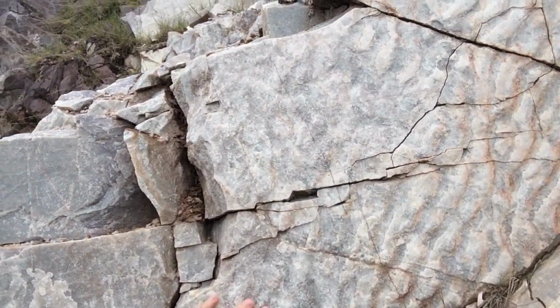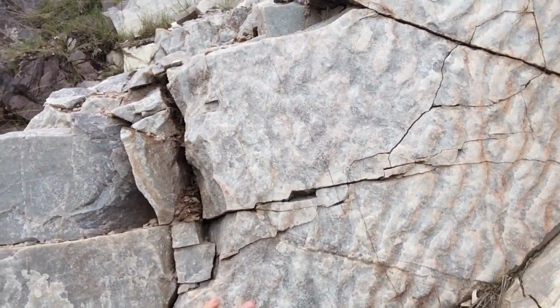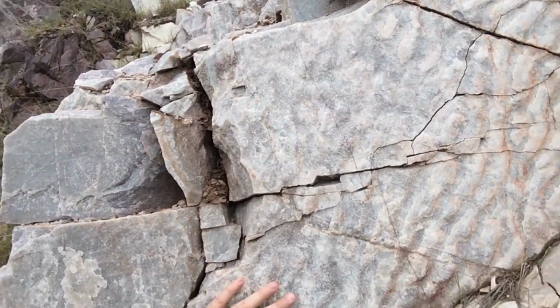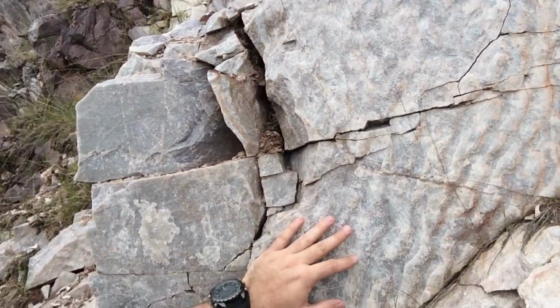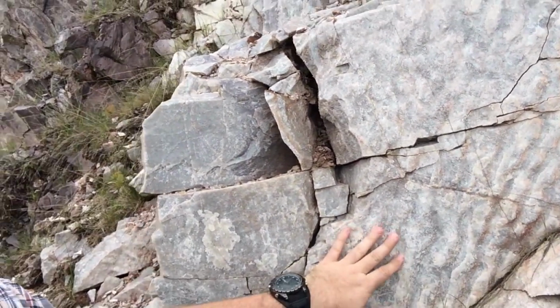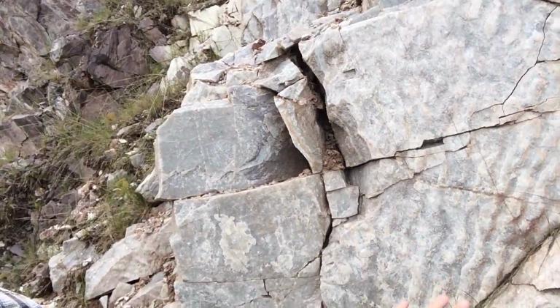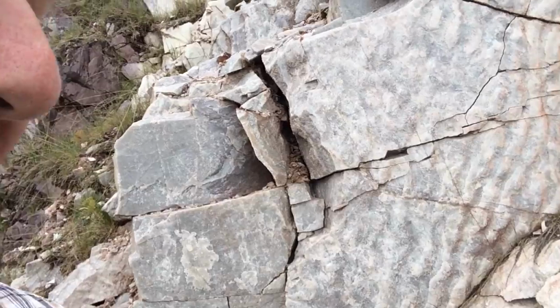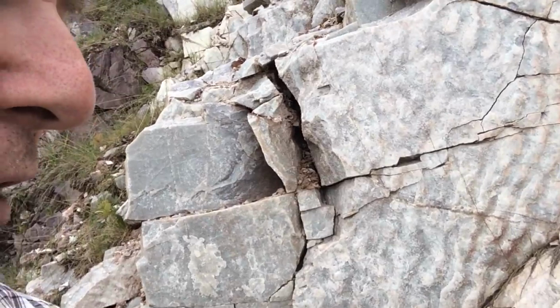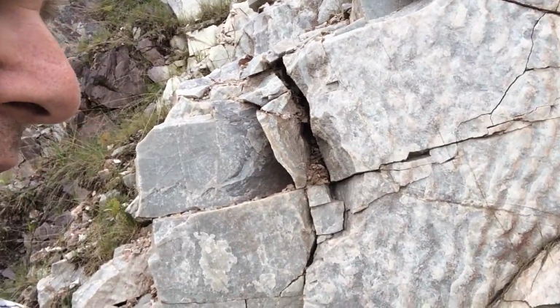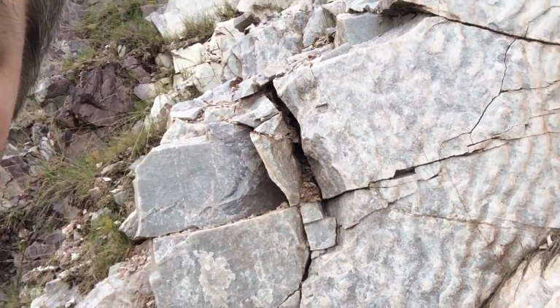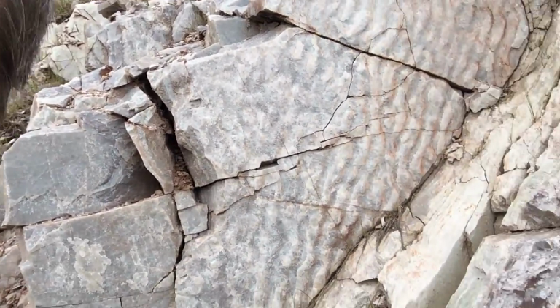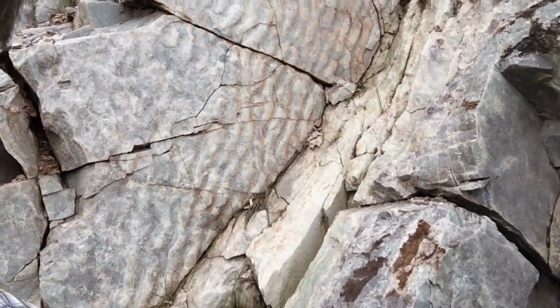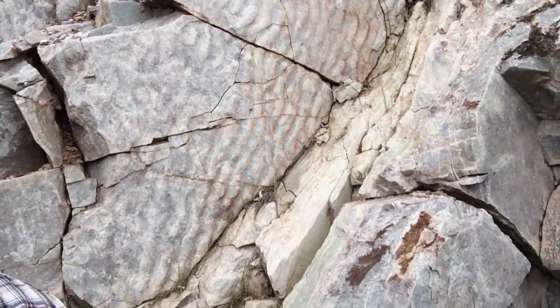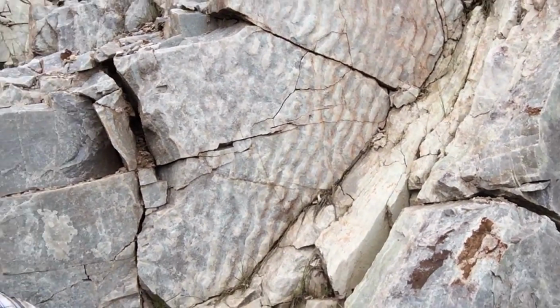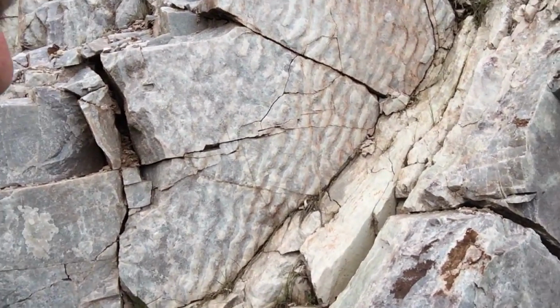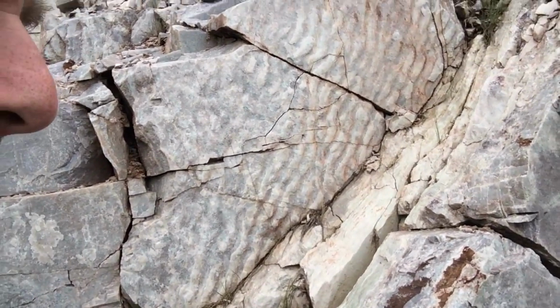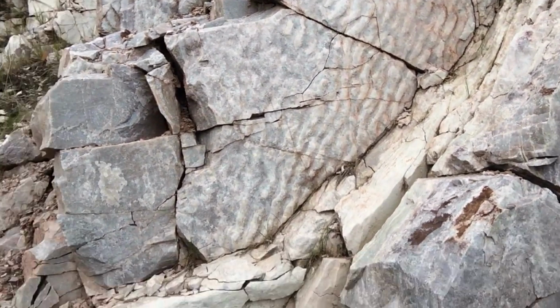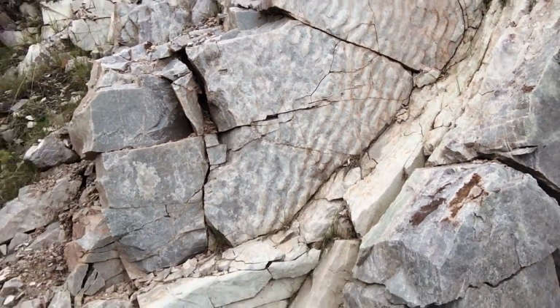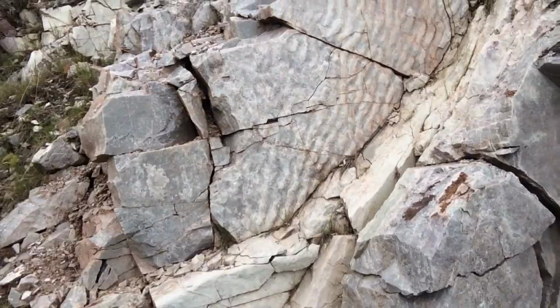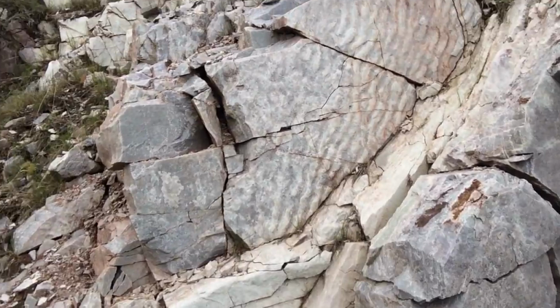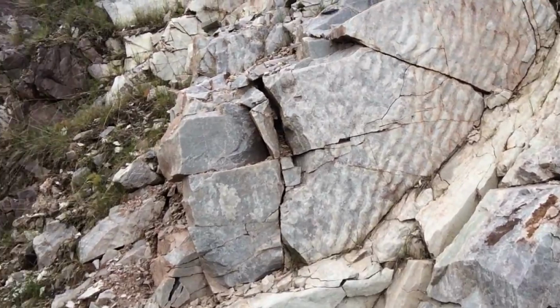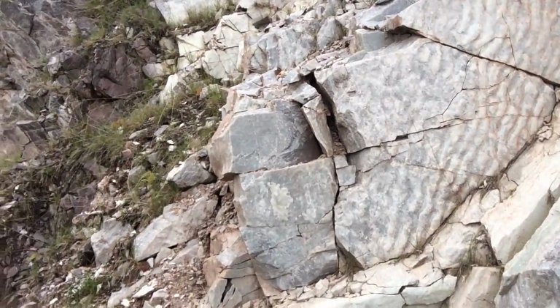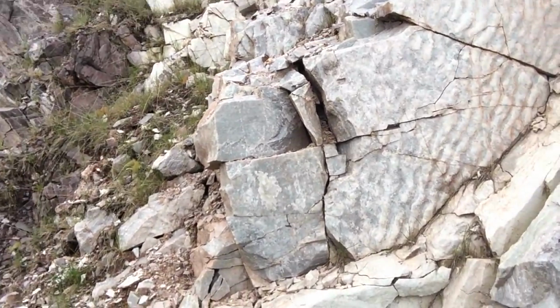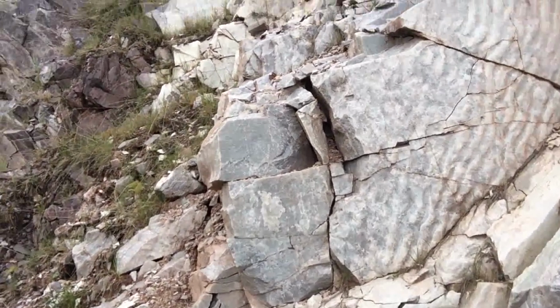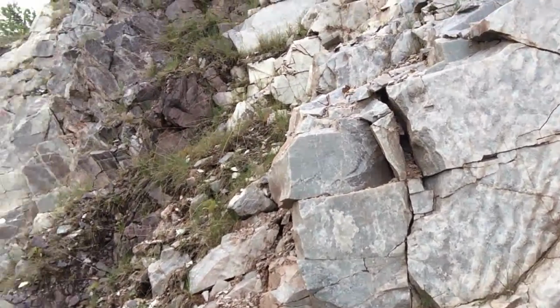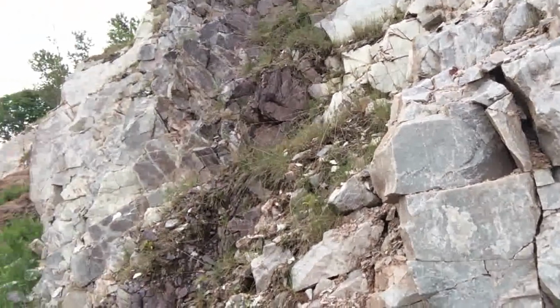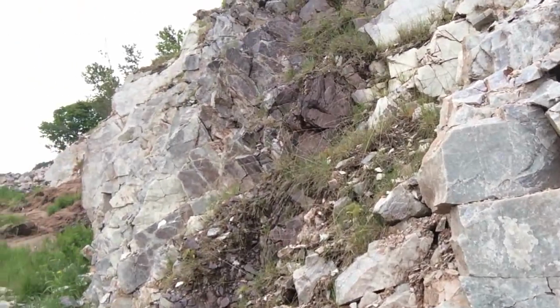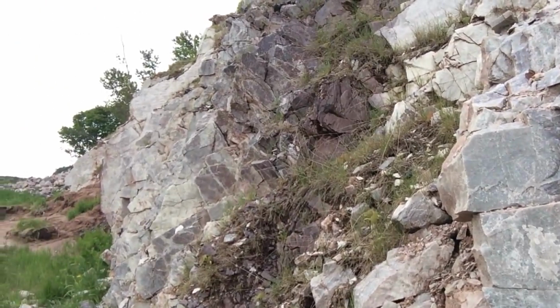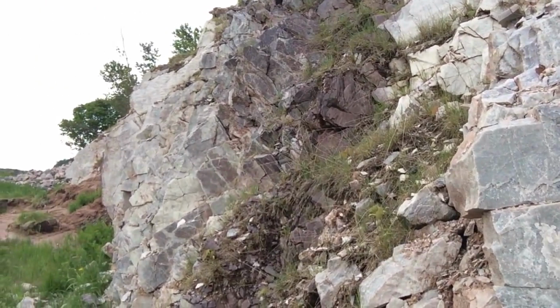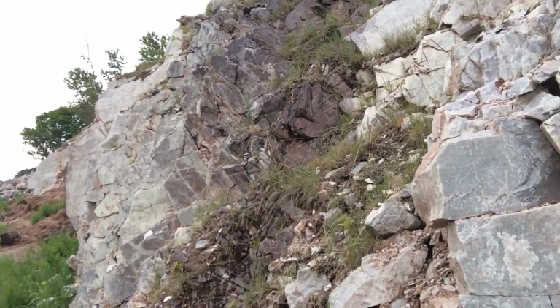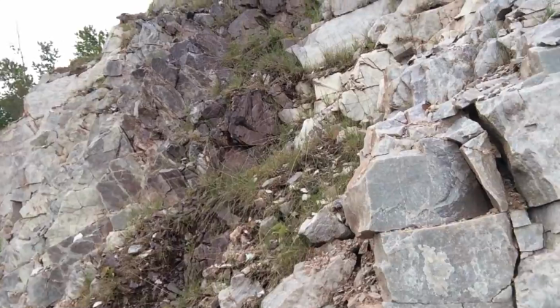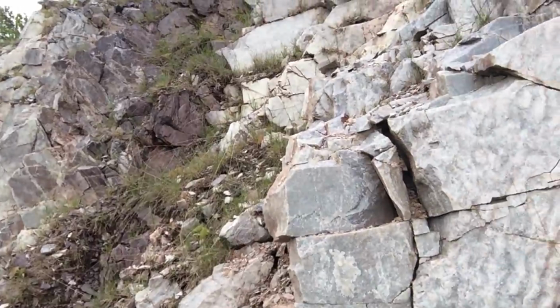What's even more extraordinary about these ripple marks is that these rocks are no longer sedimentary. They've been metamorphosed, in my opinion — they've turned into quartzite. So this was sandstone, but now it's quartzite.